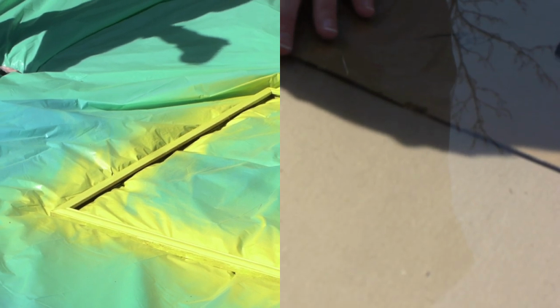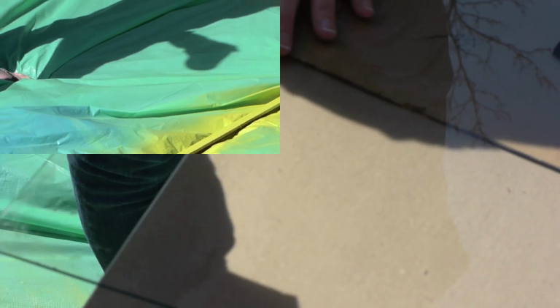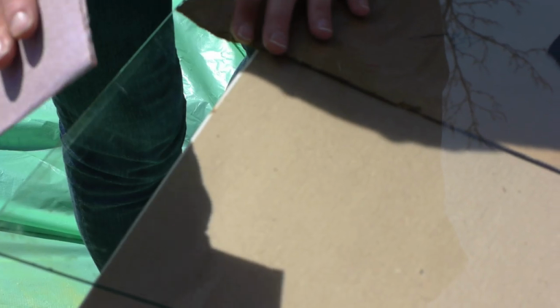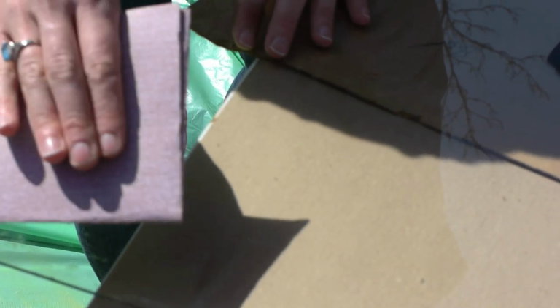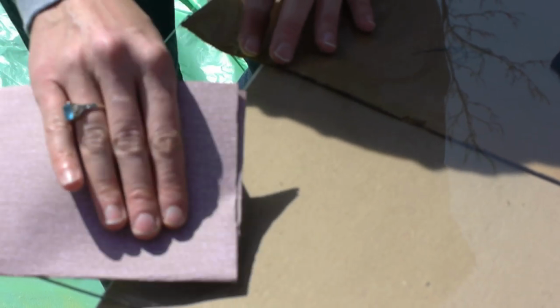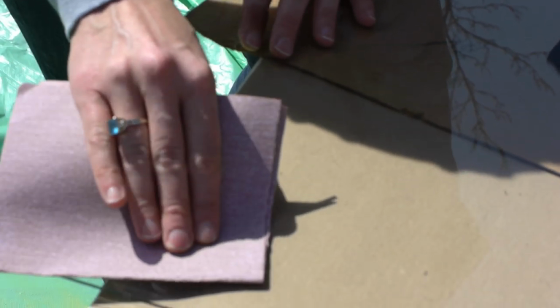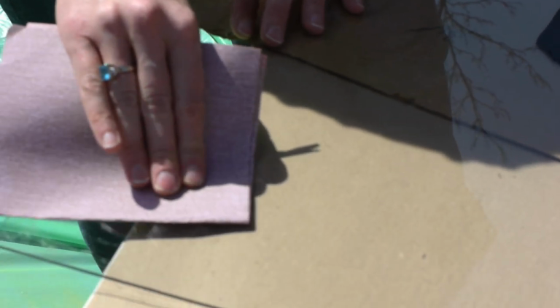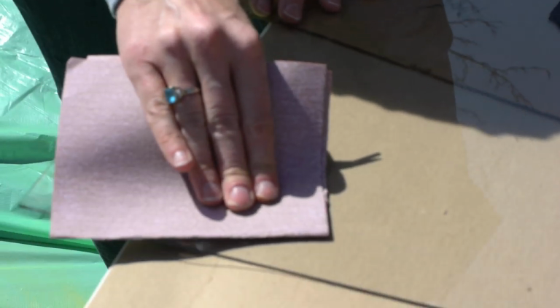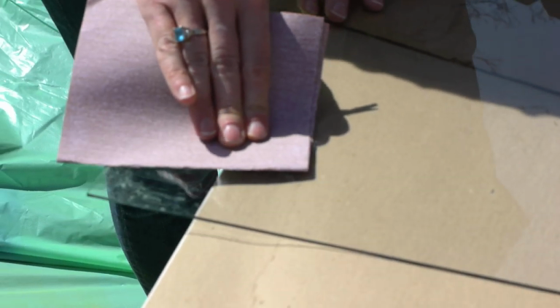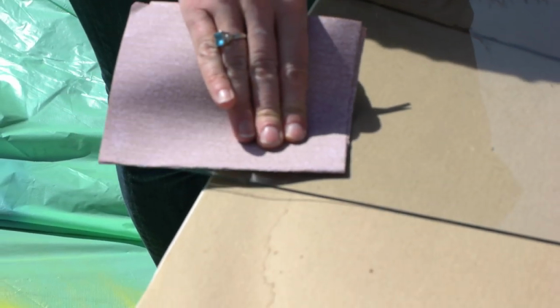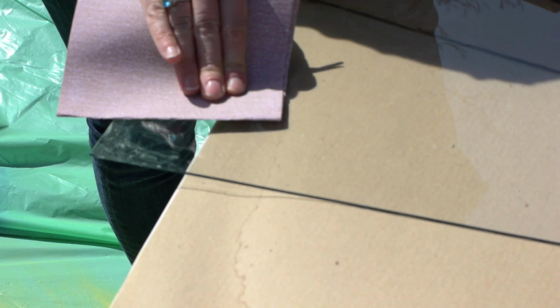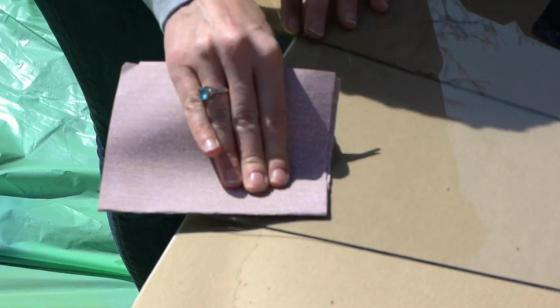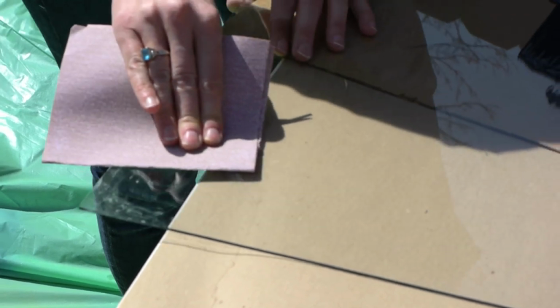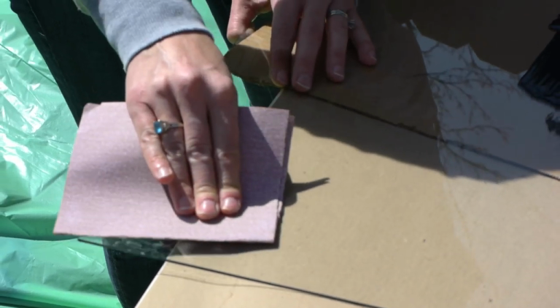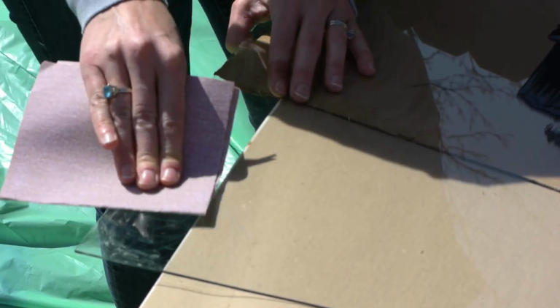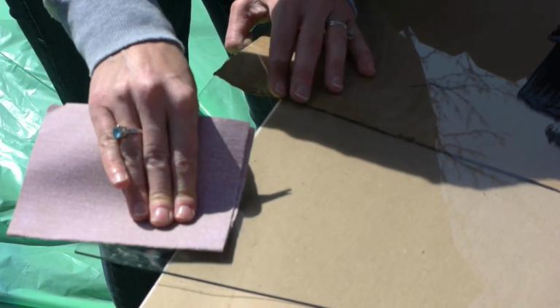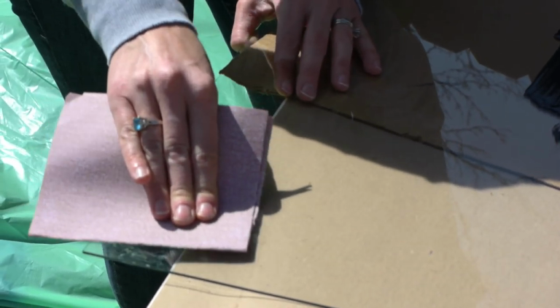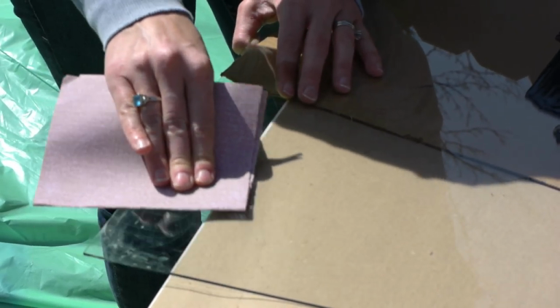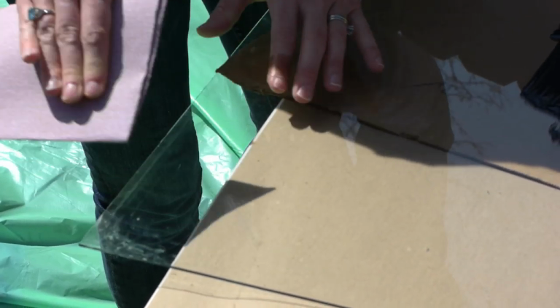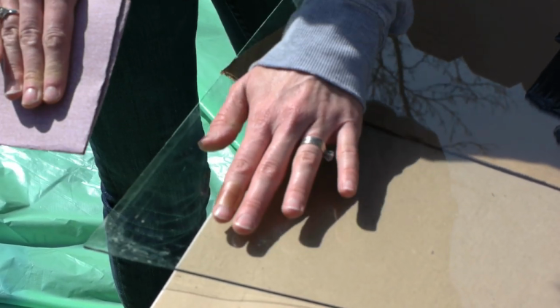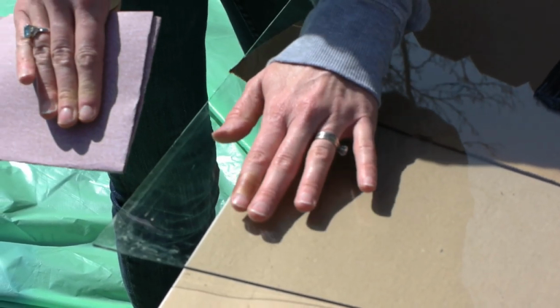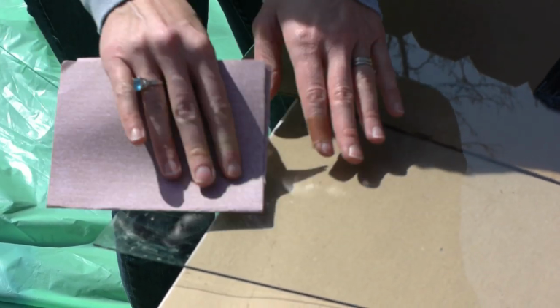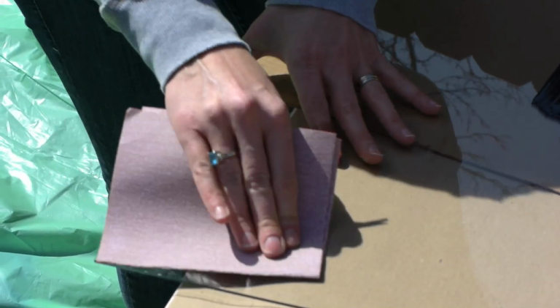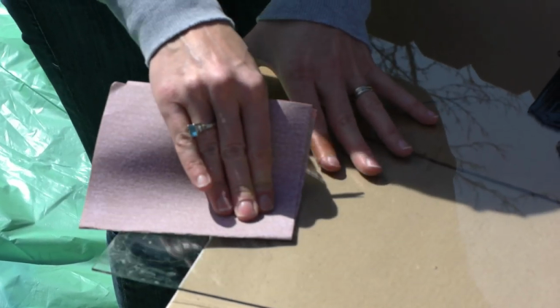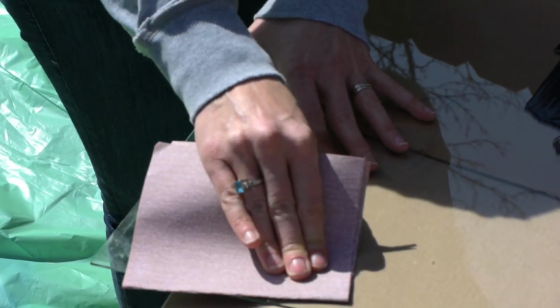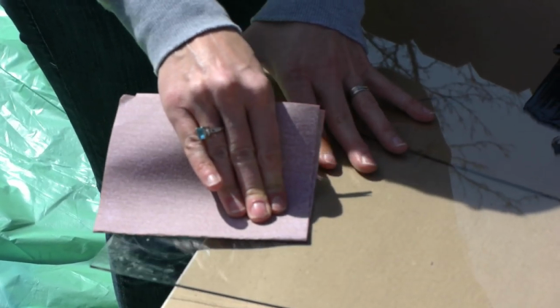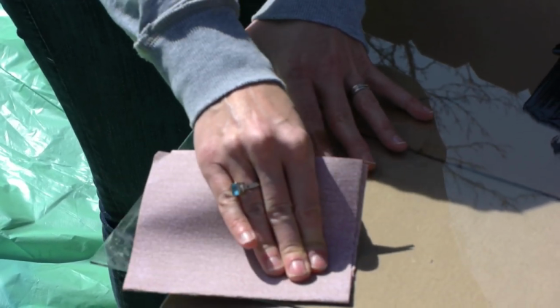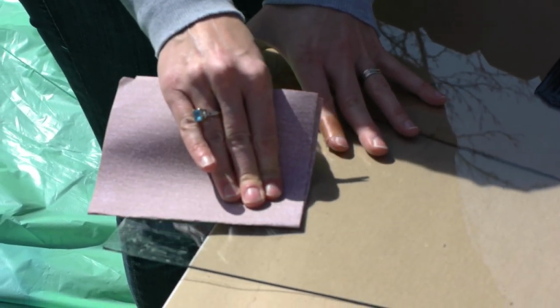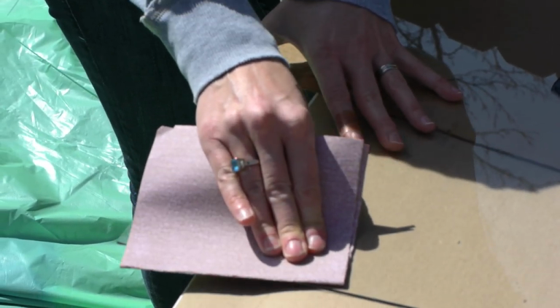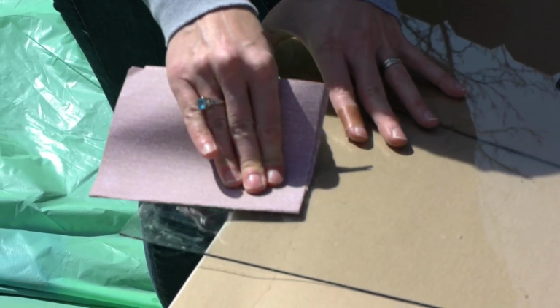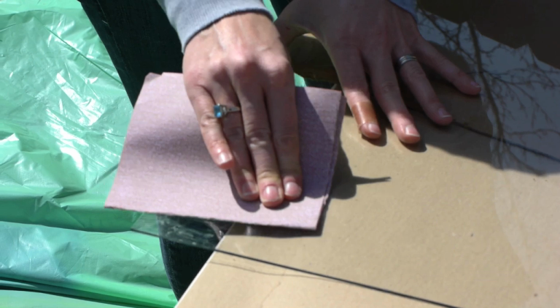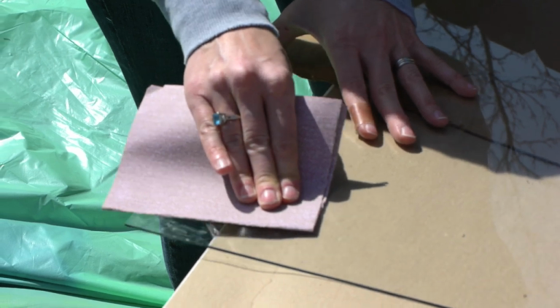Take sandpaper and scuff up the glass, just going back and forth. This is going to make the chalkboard paint adhere a lot better.